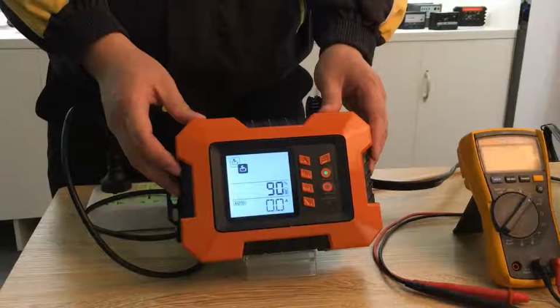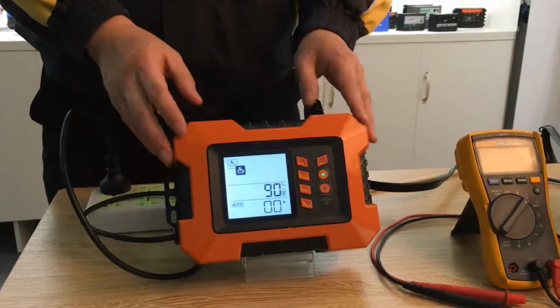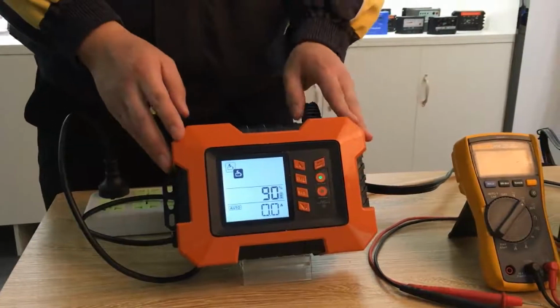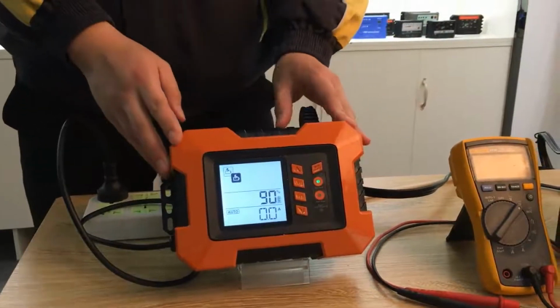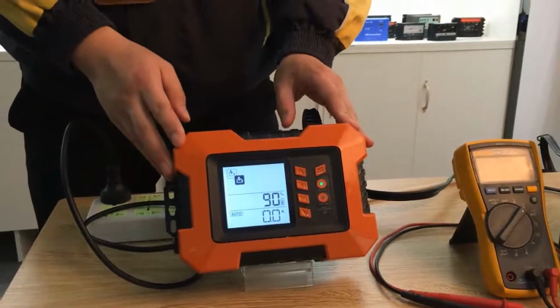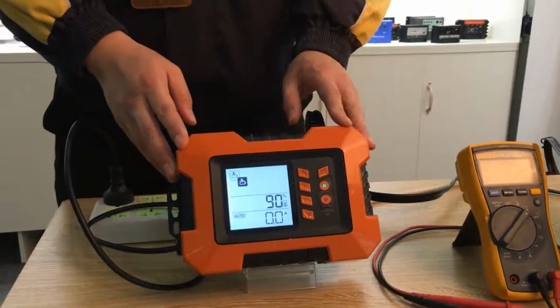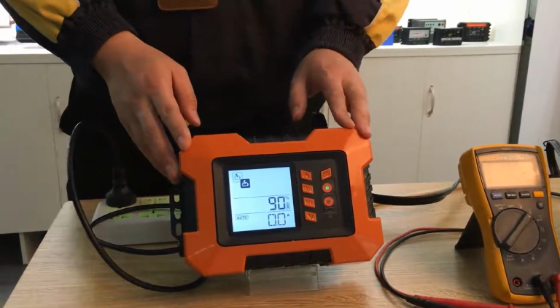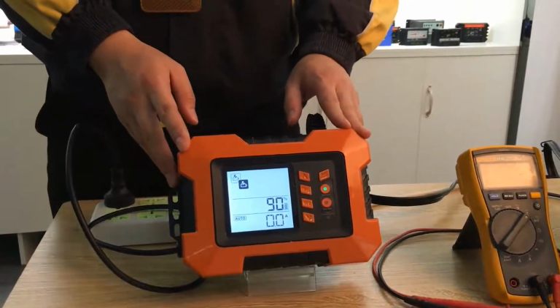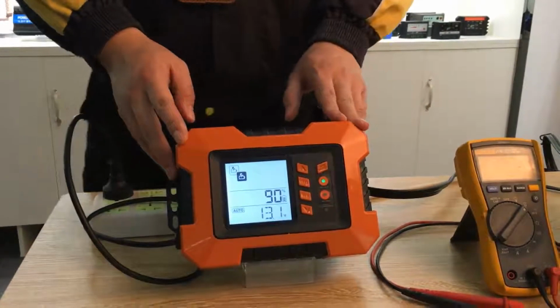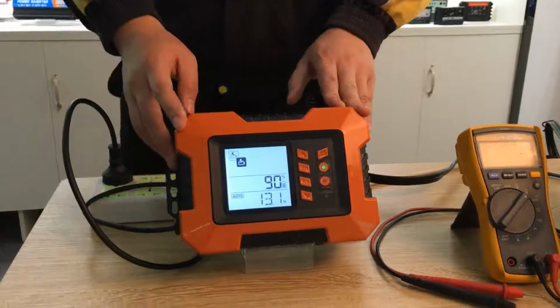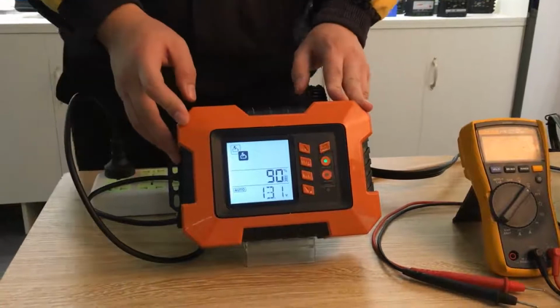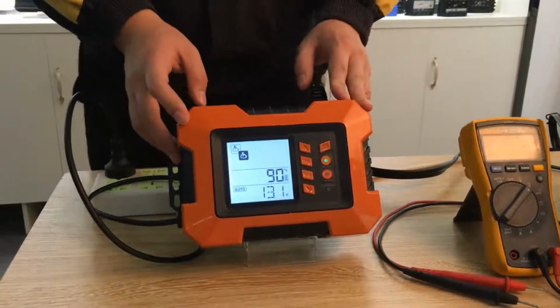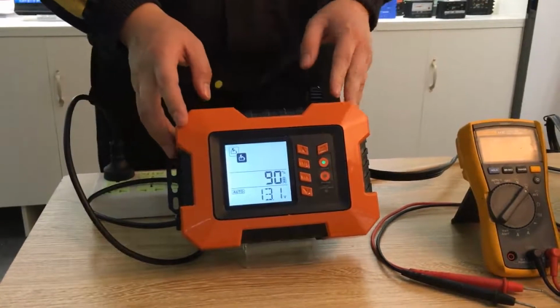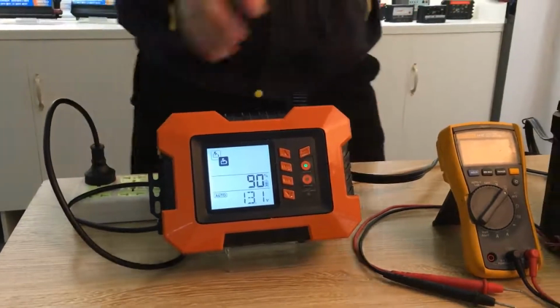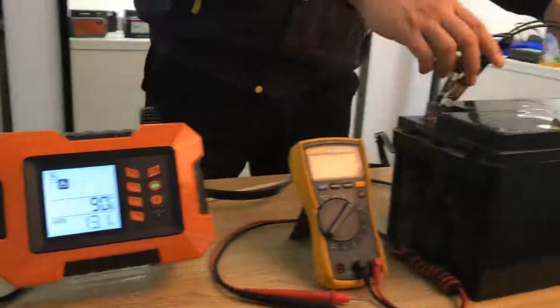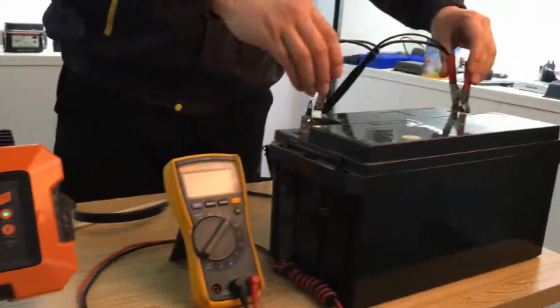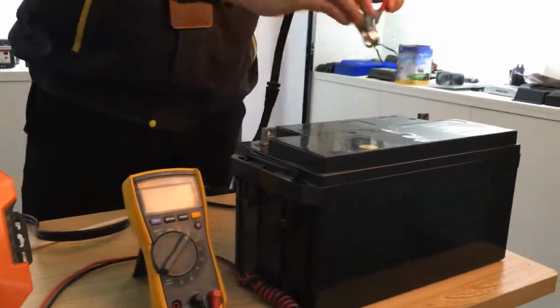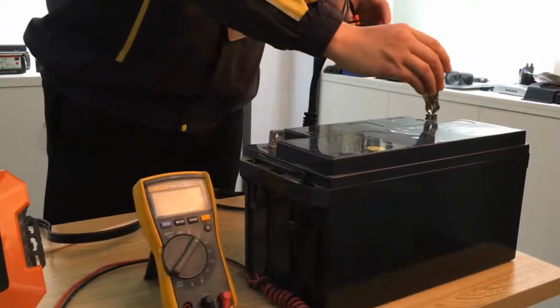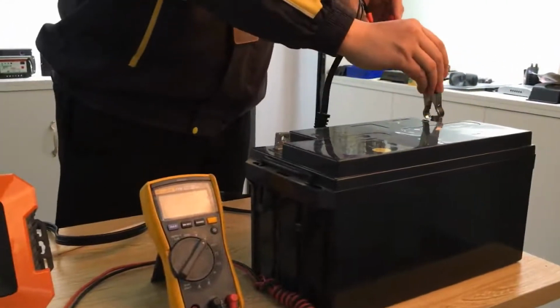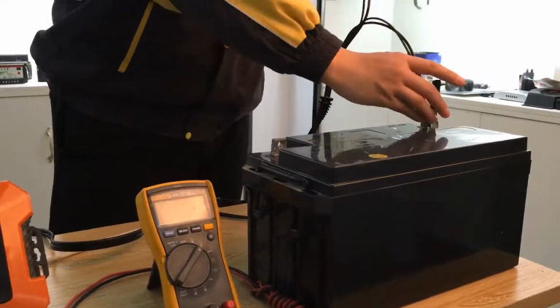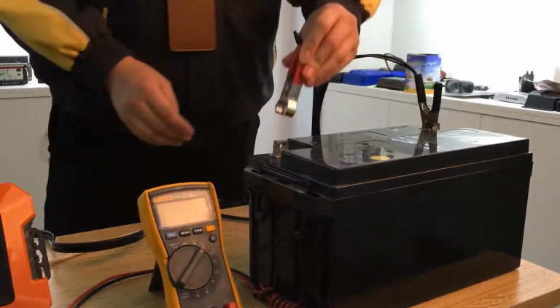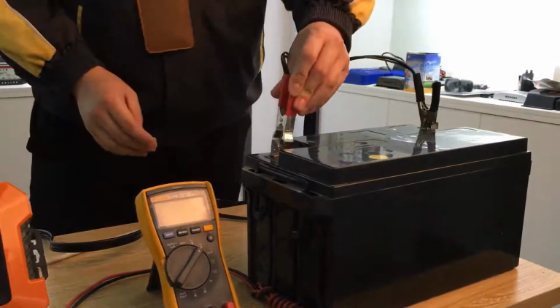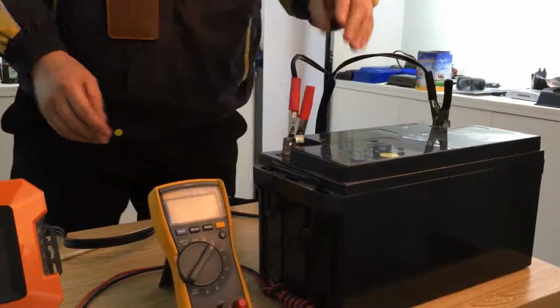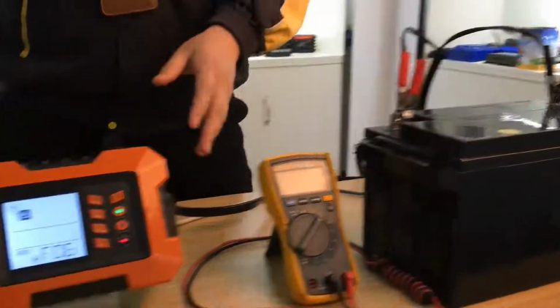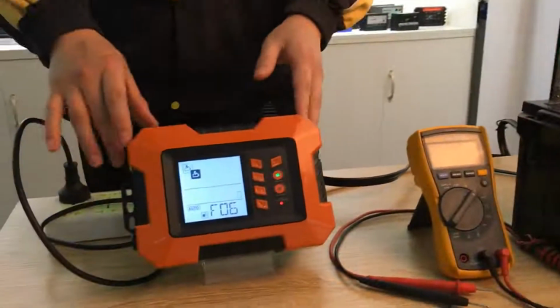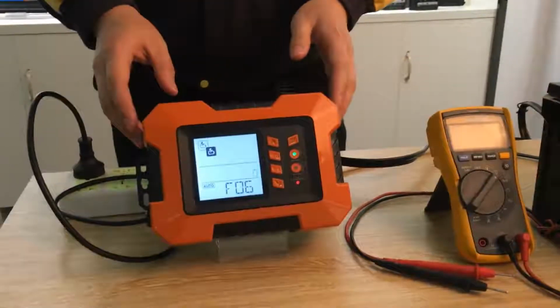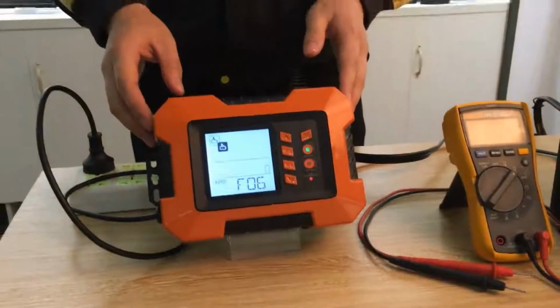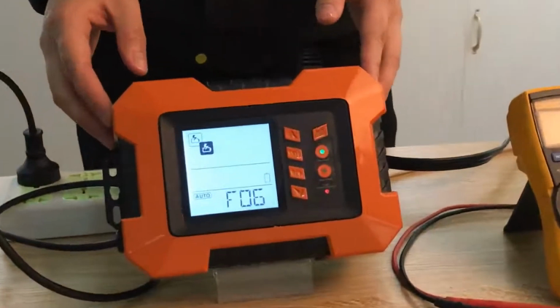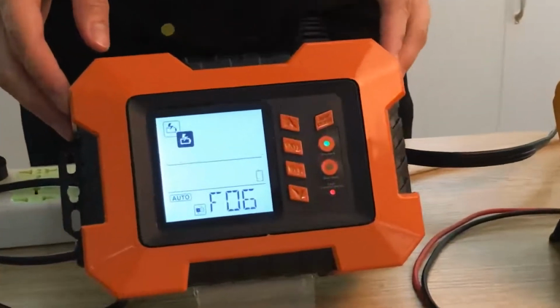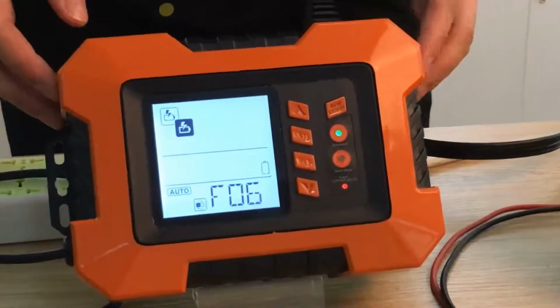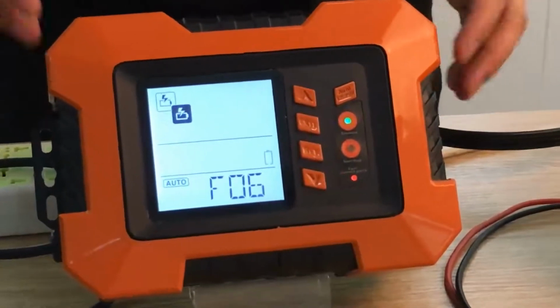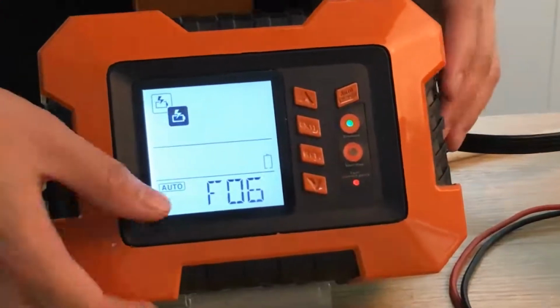Furthermore, the charger has a reverse protection function. If you reverse the battery, the LED shows a warning to warn you, but the charger will not be broken.